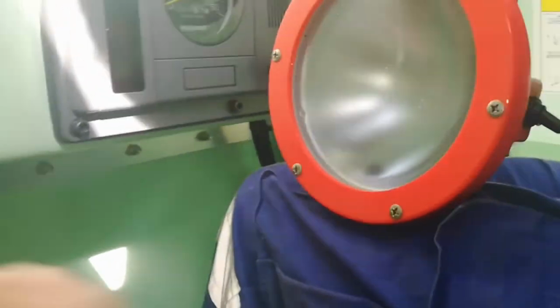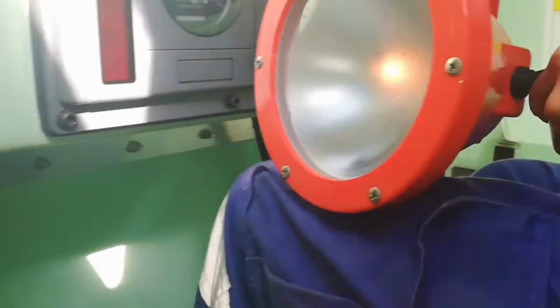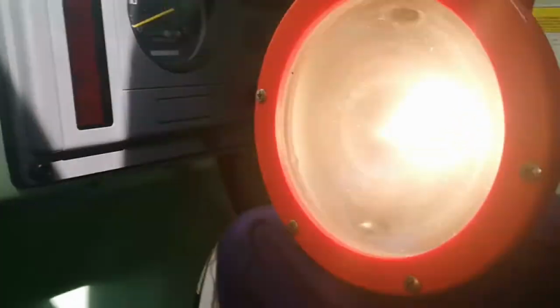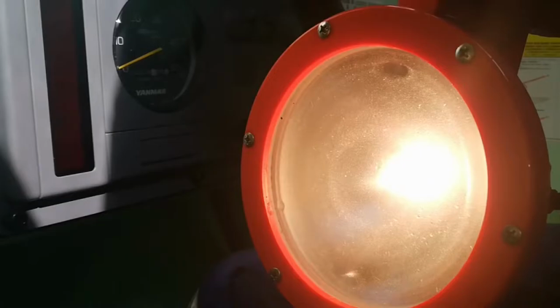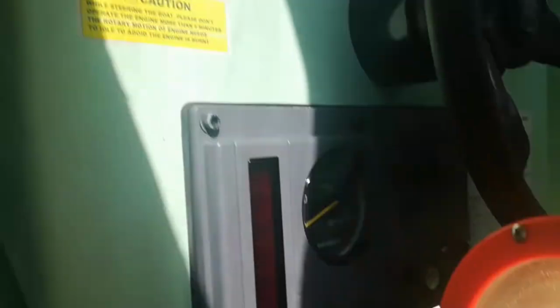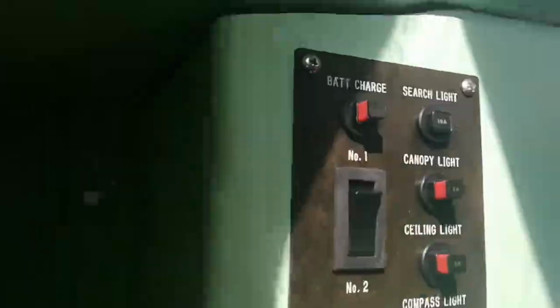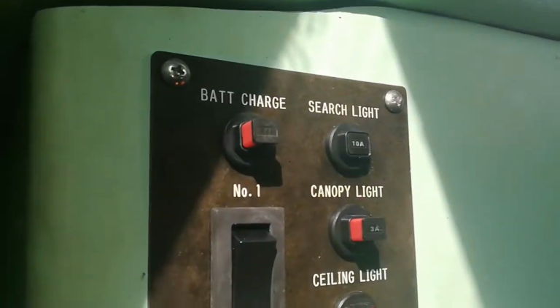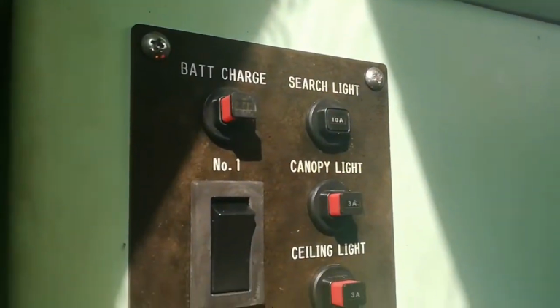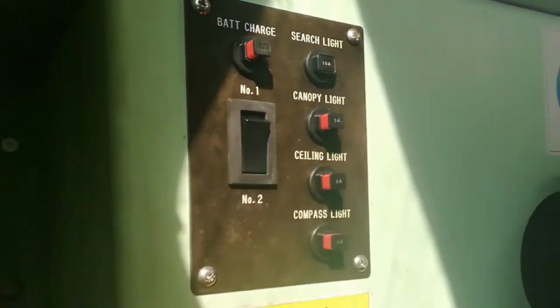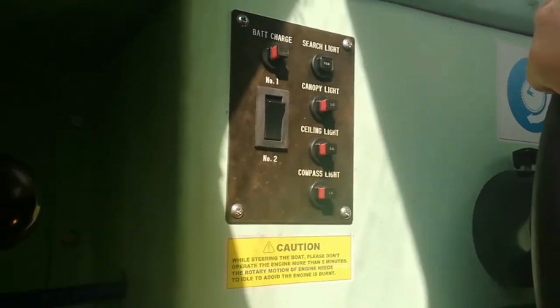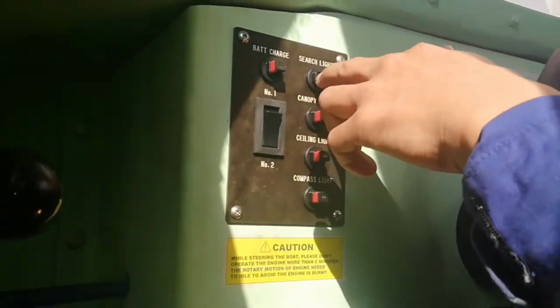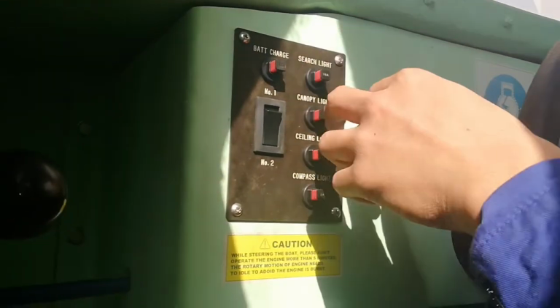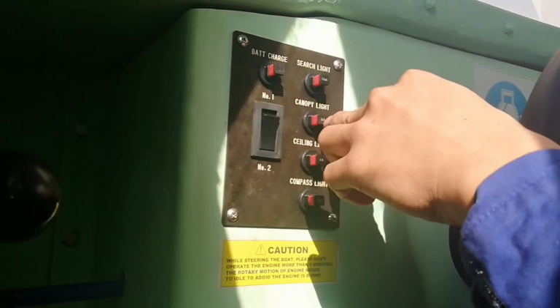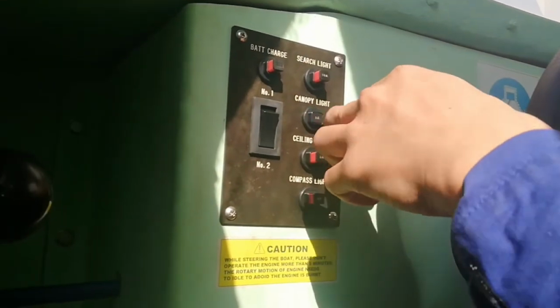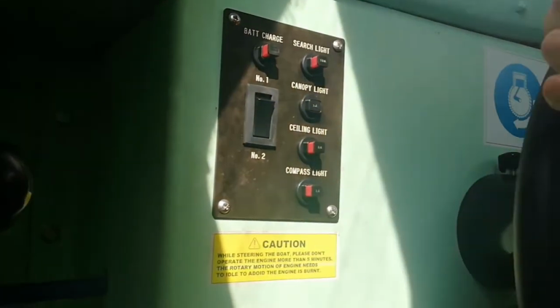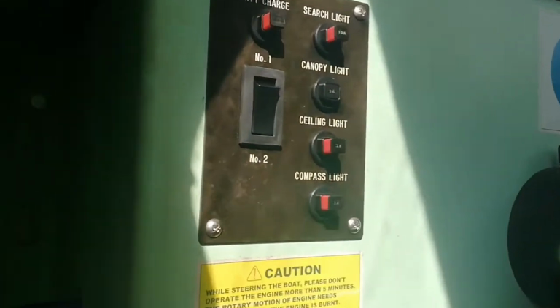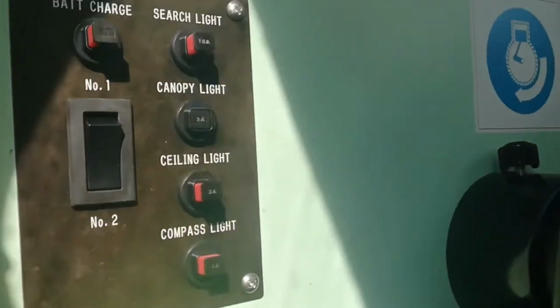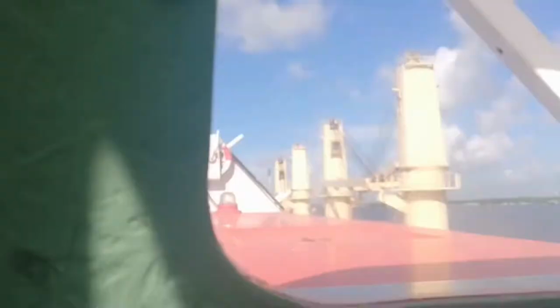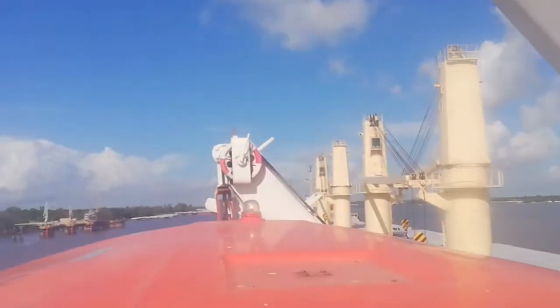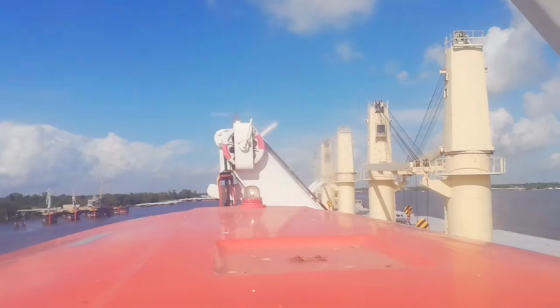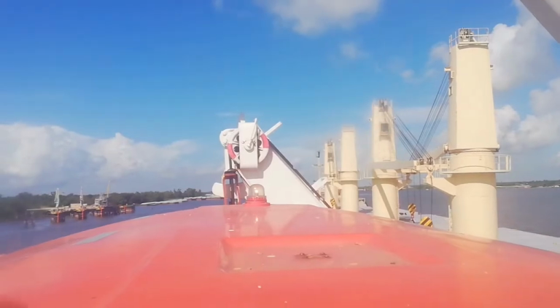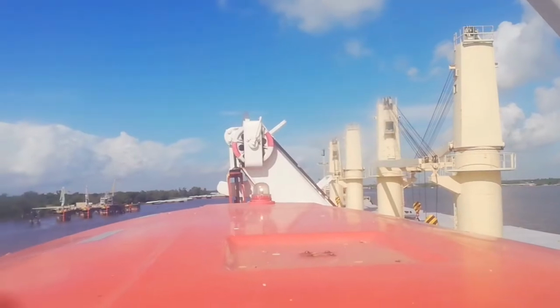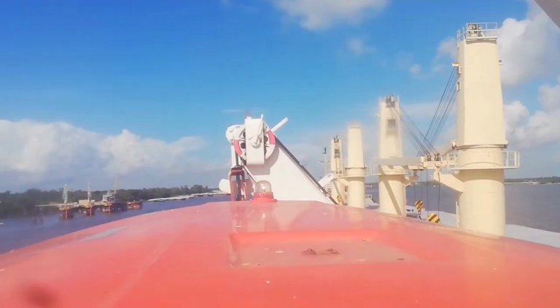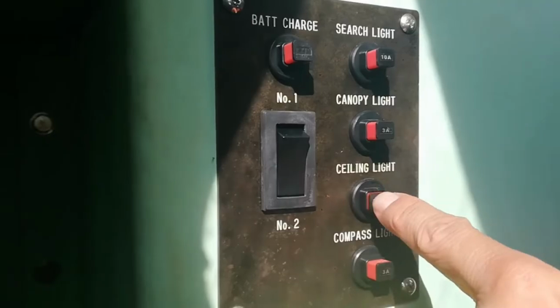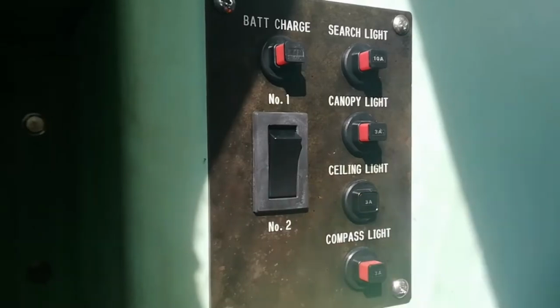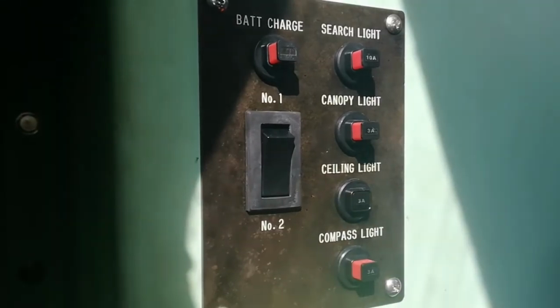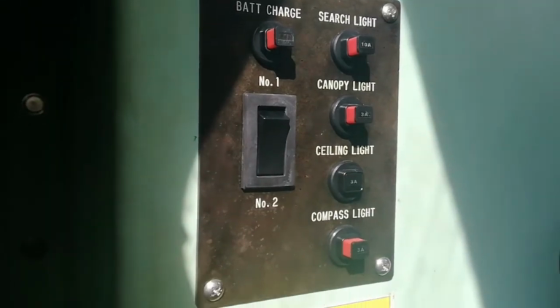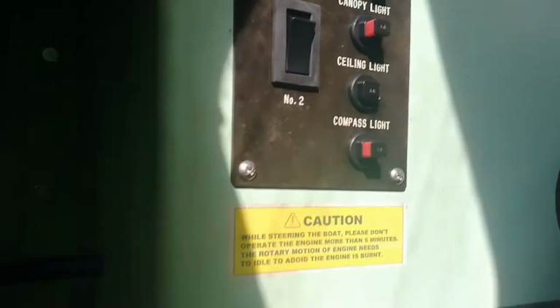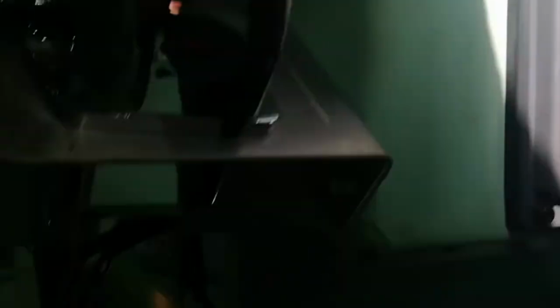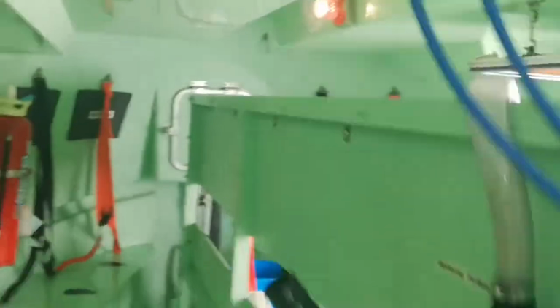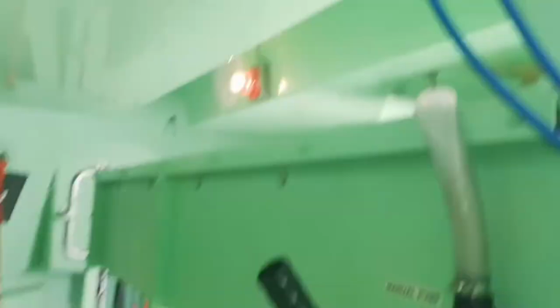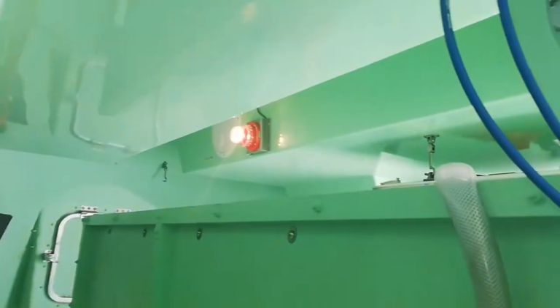Test the search light, canopy light, and ceiling light.